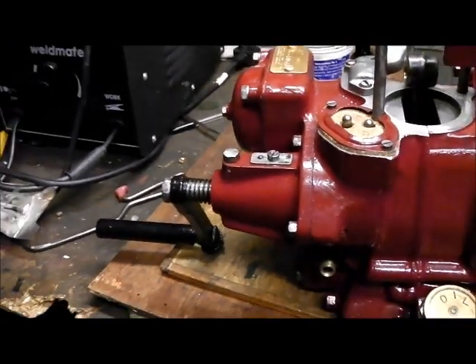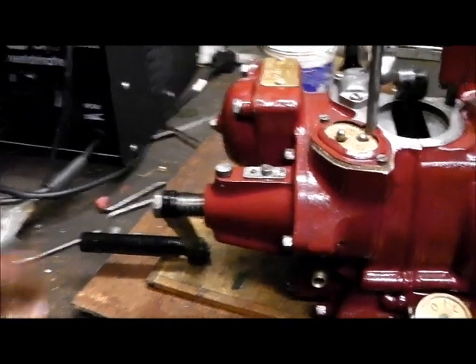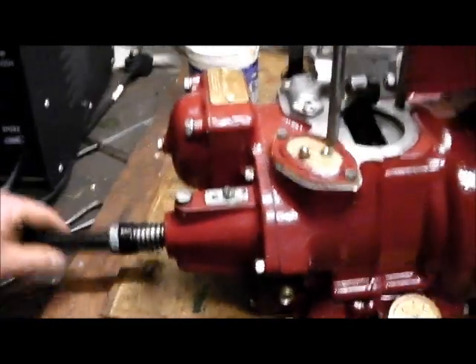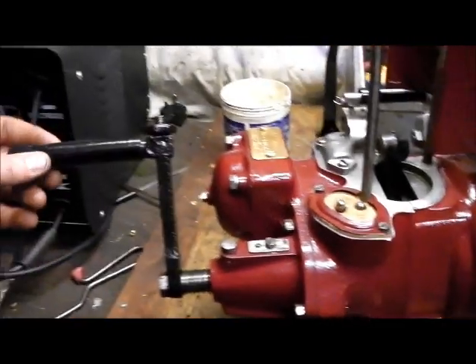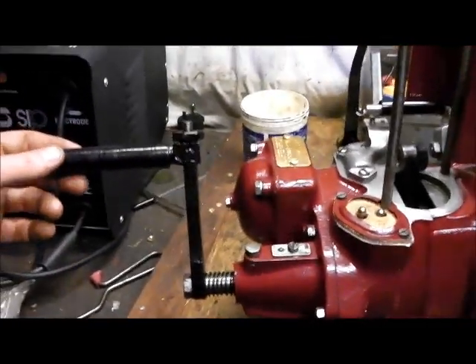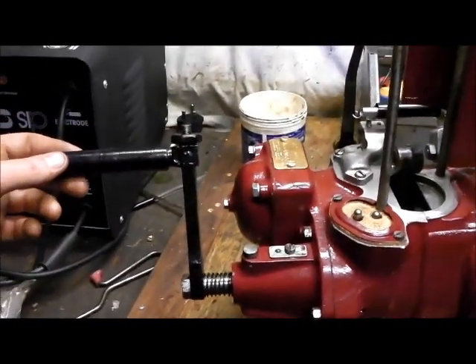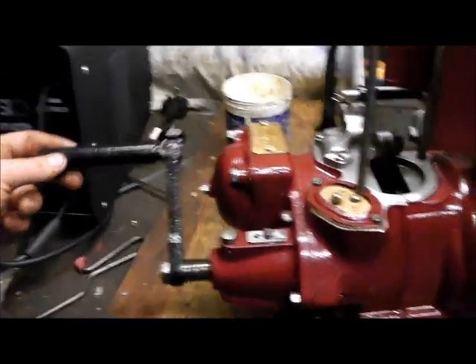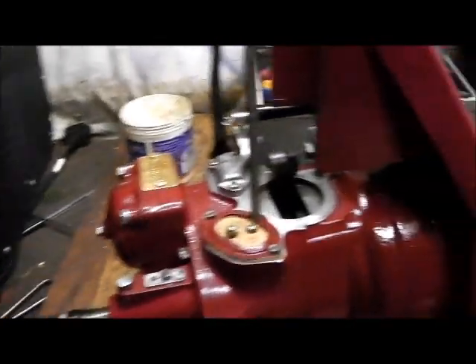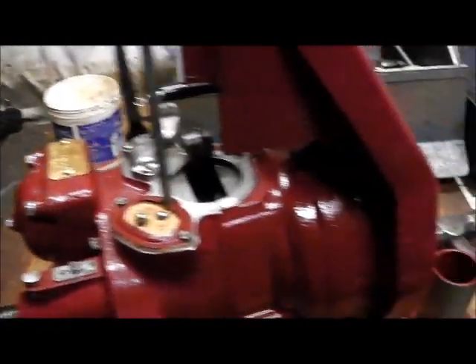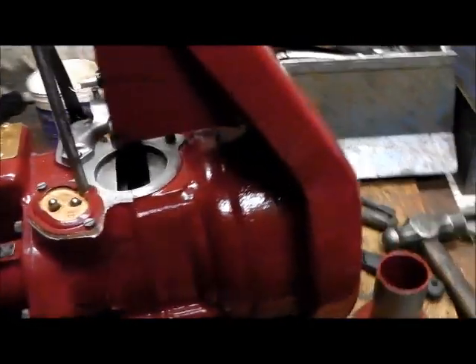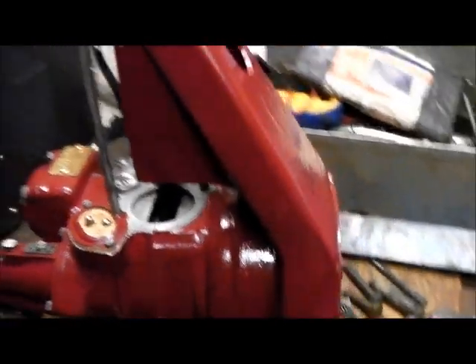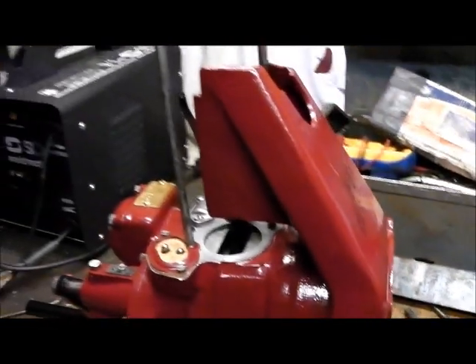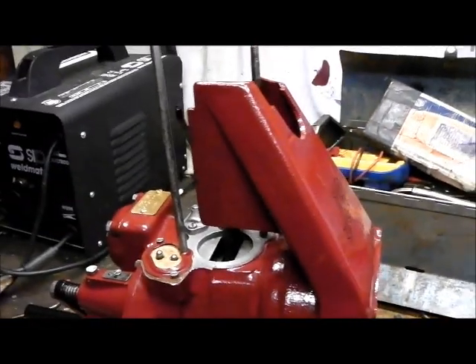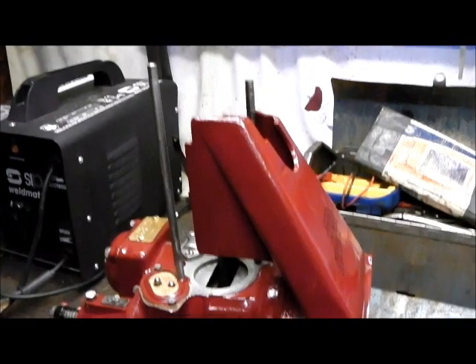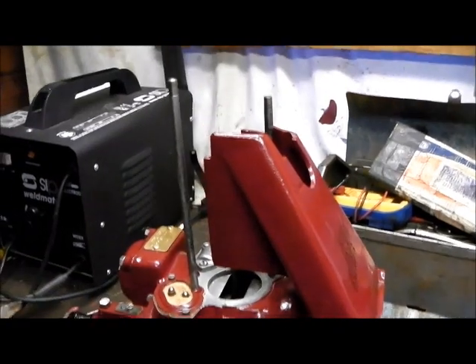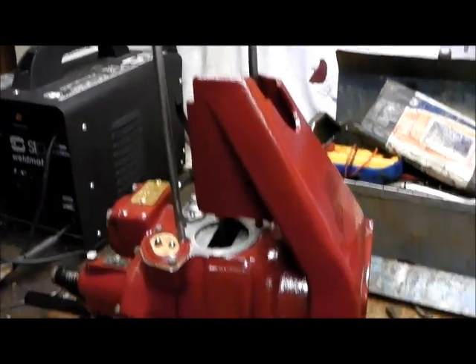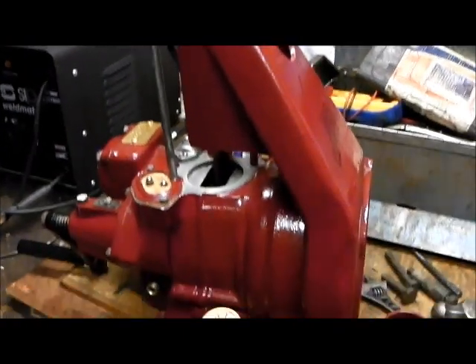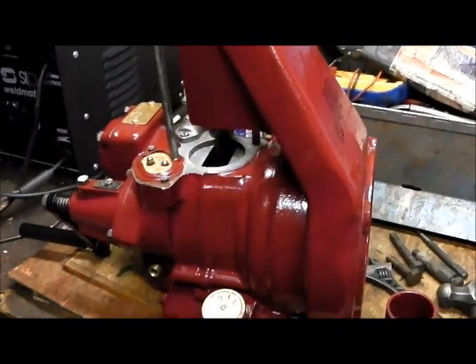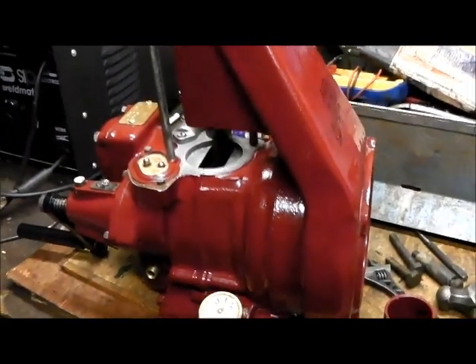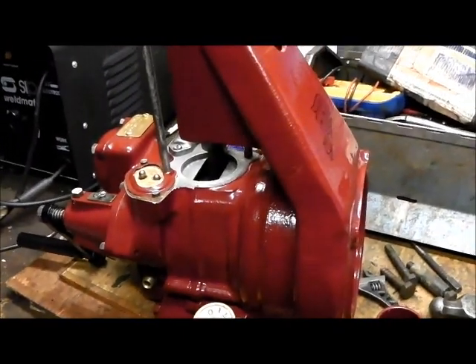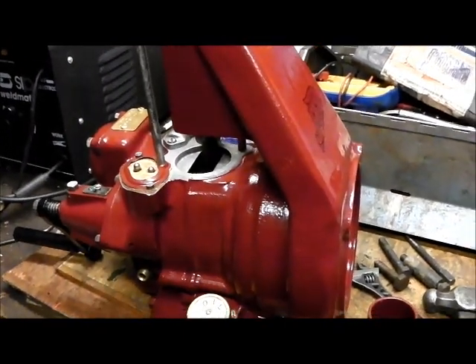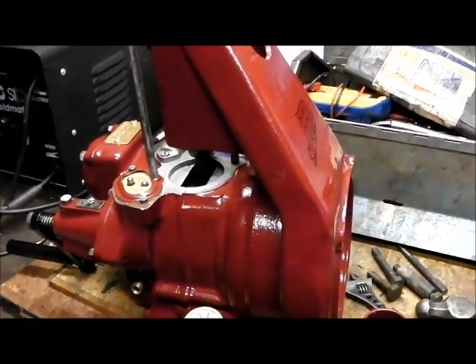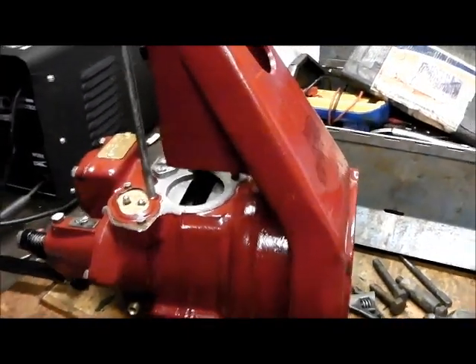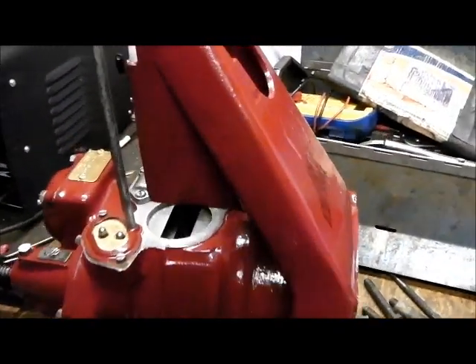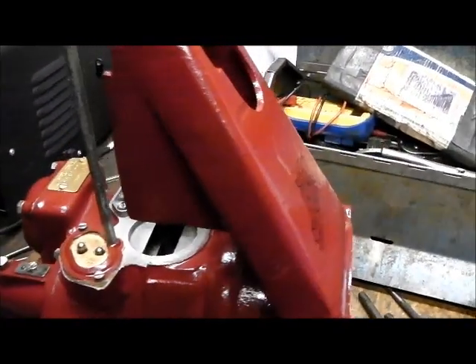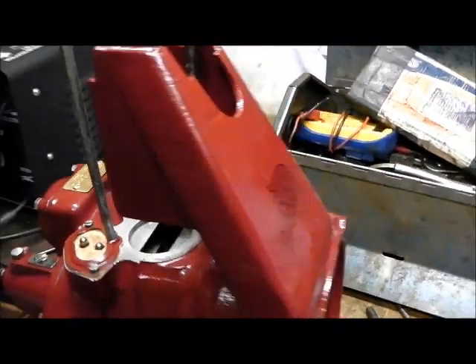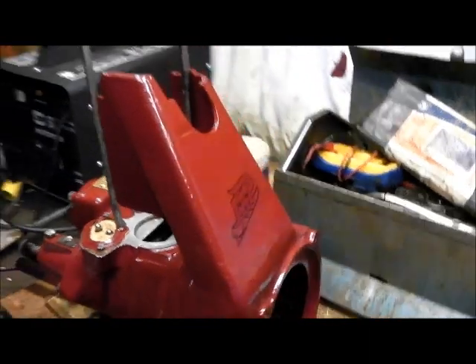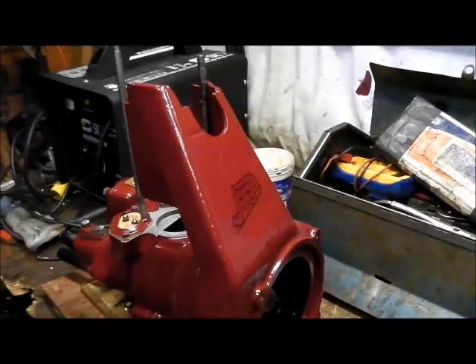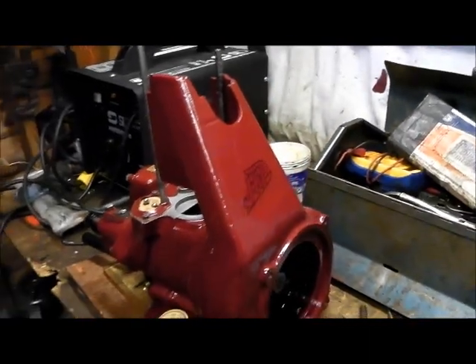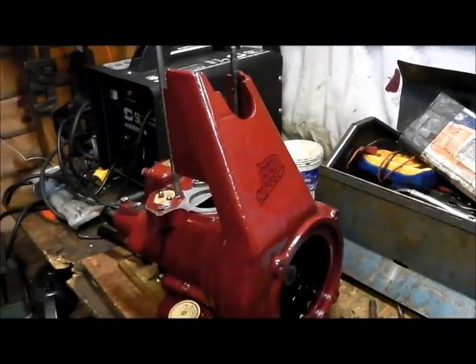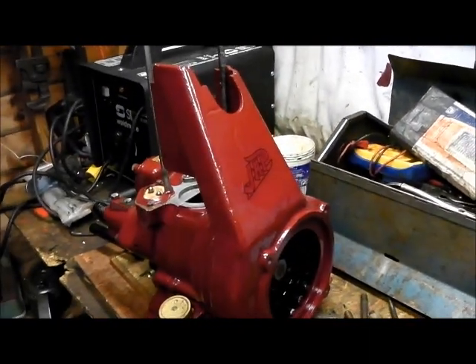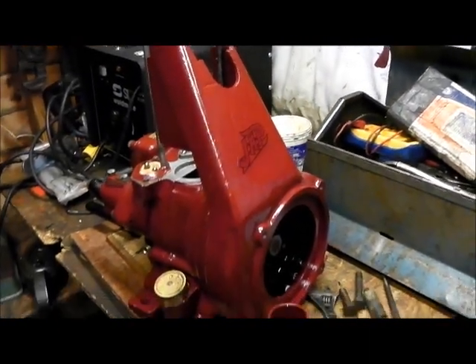So it's coming on. Just need to get some piston rings made for it and I can start building up for the last time hopefully. And then we'll give it a start.